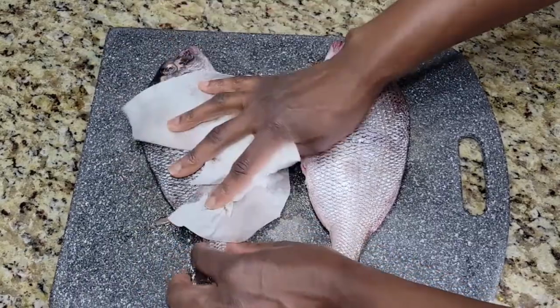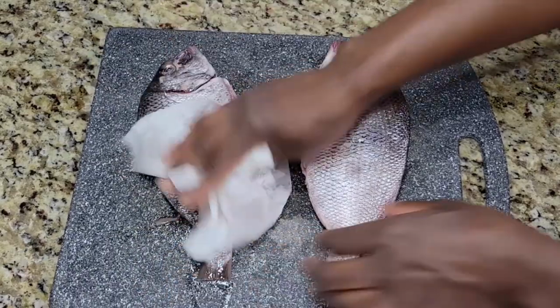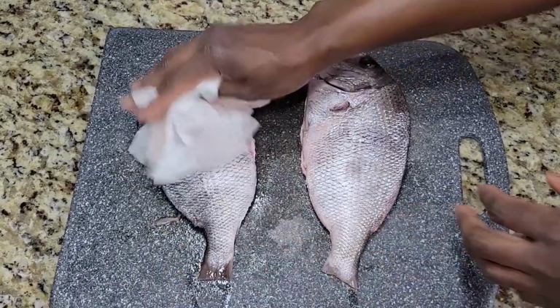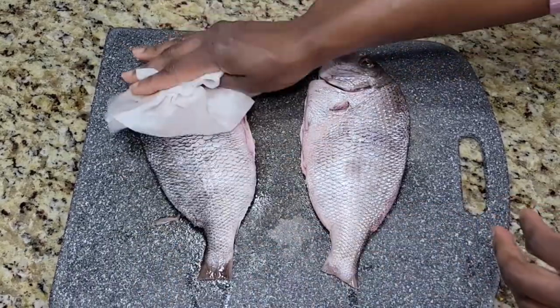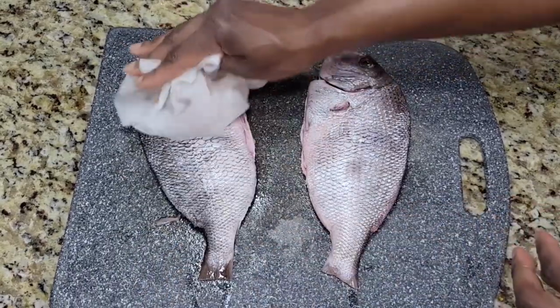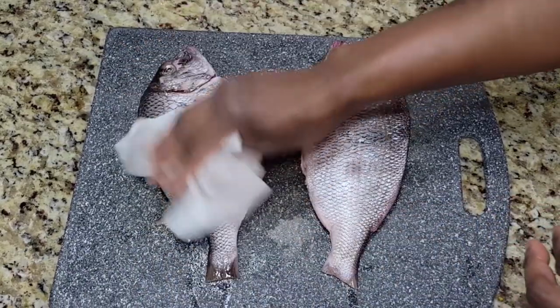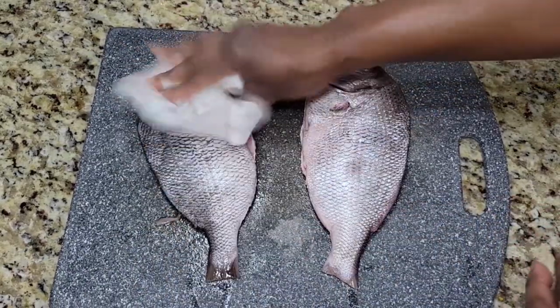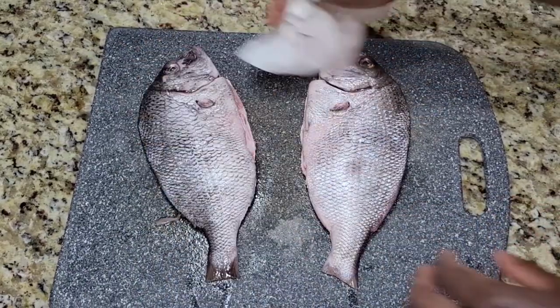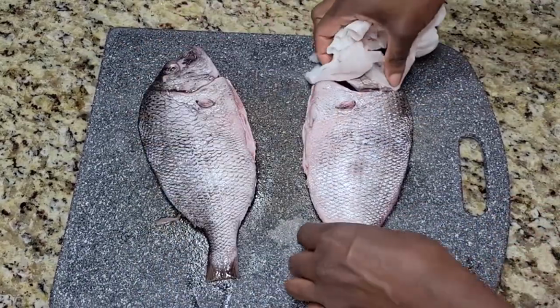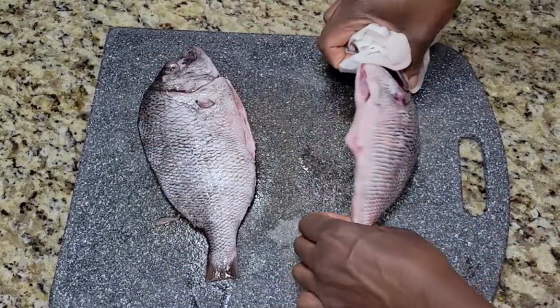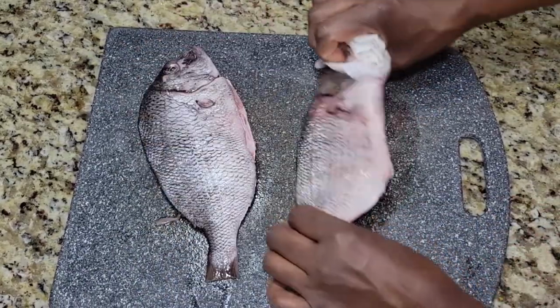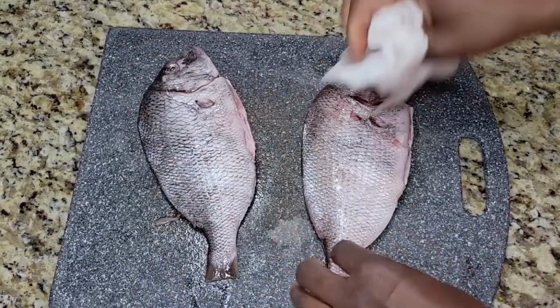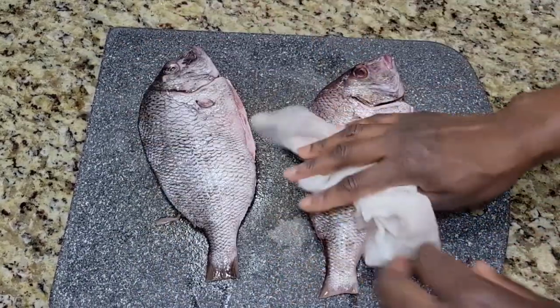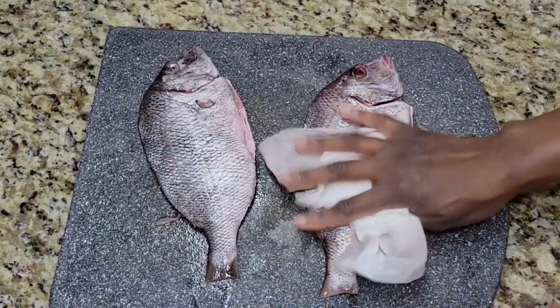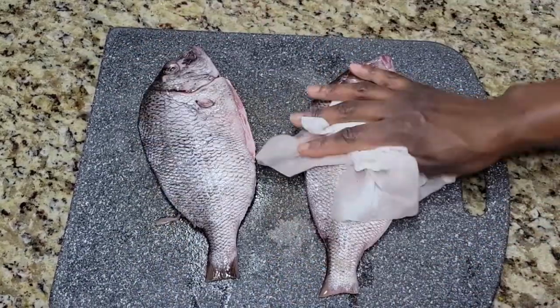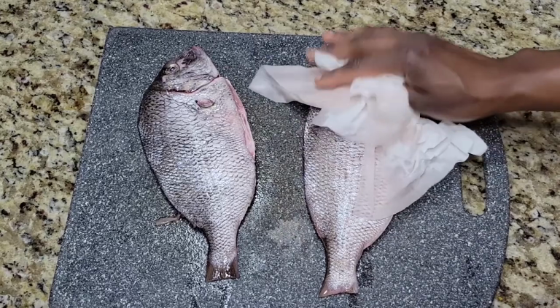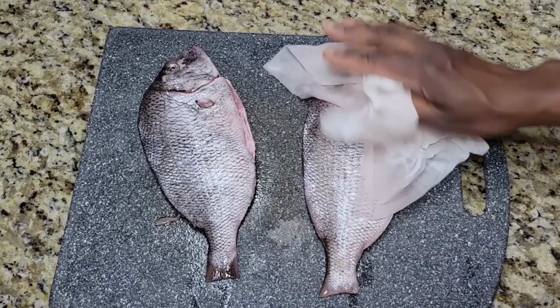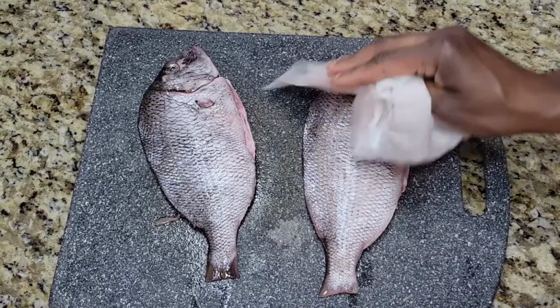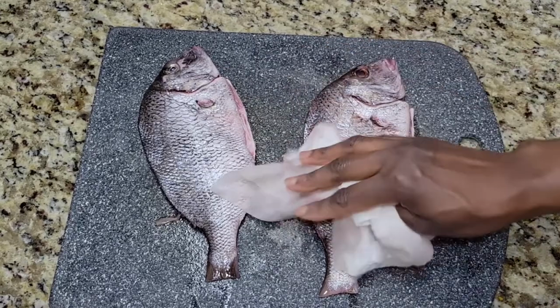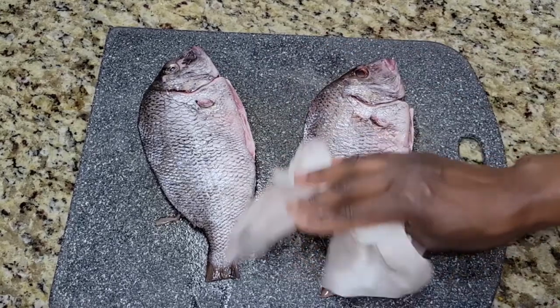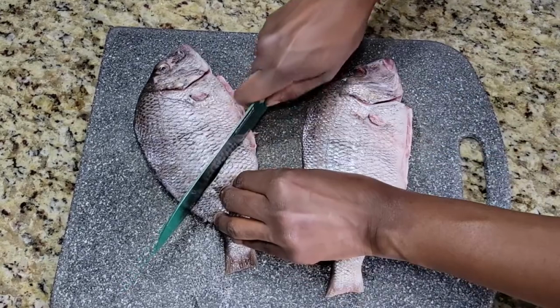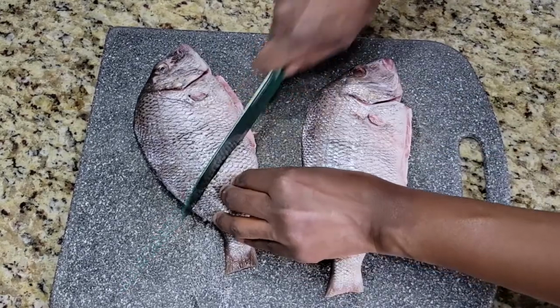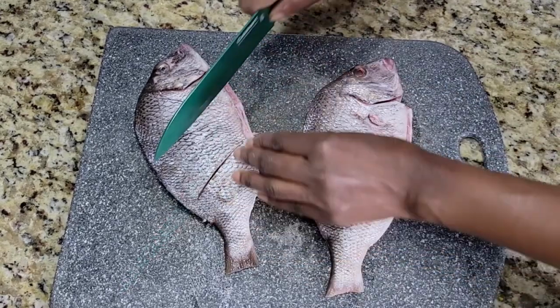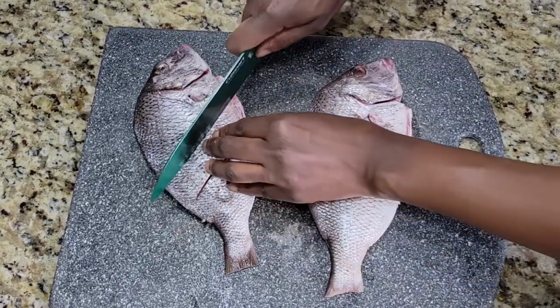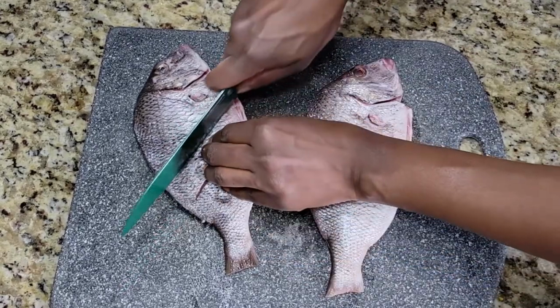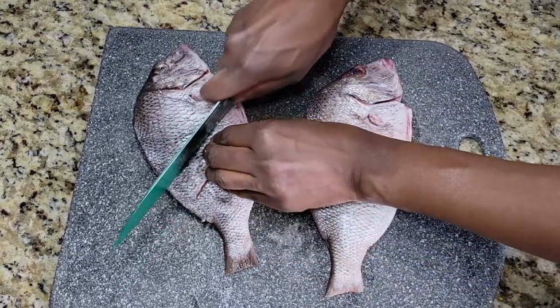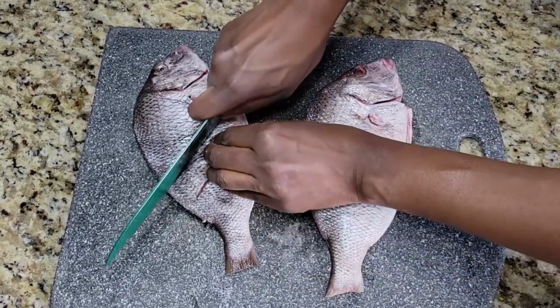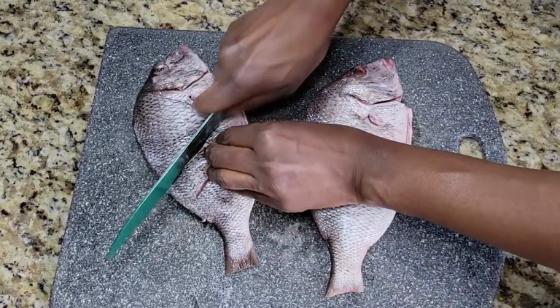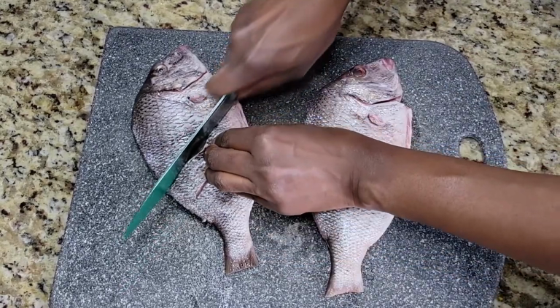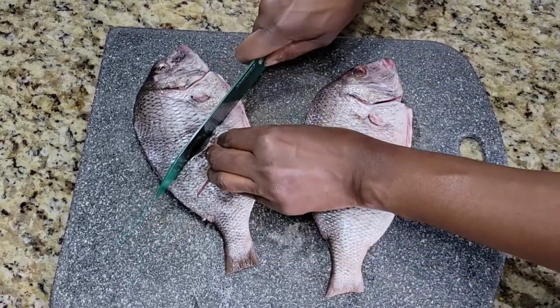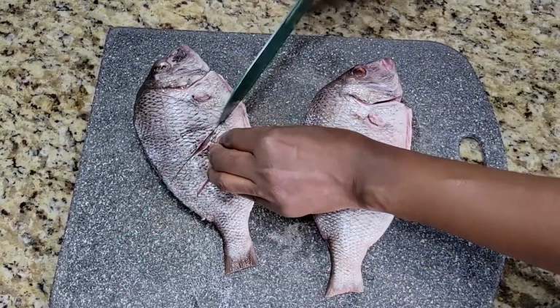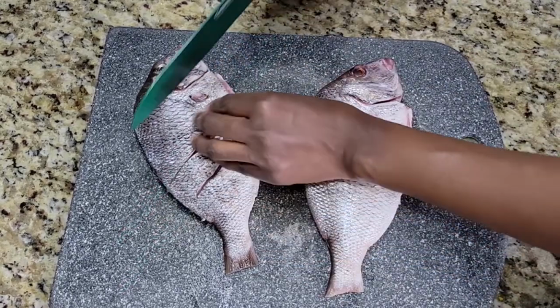I've already soaked these in some lemon water and now I'm patting them dry so that they fry up really nice and crispy. Now I'm going to cut a few slits in the fish so that I can season more of the inside of it.